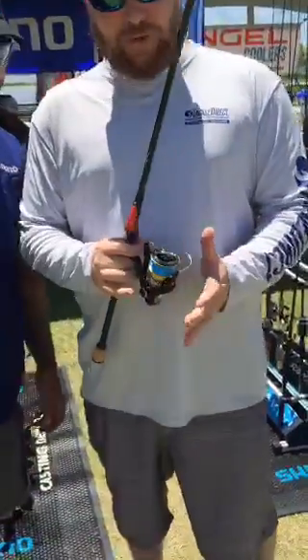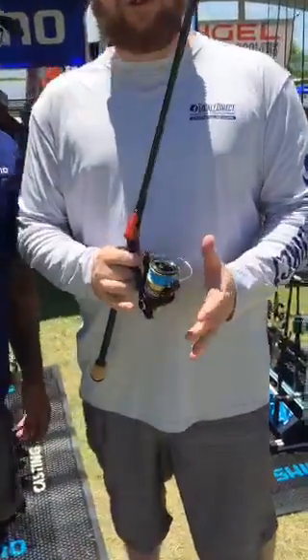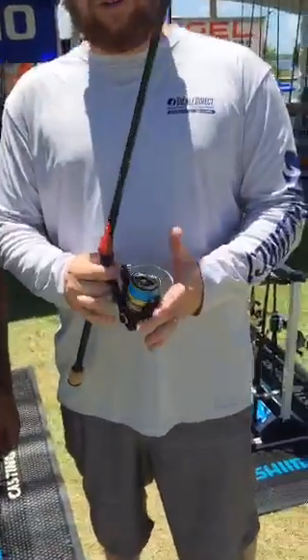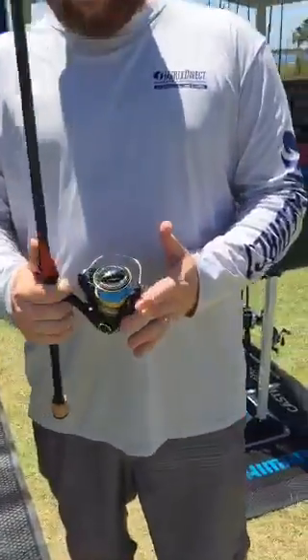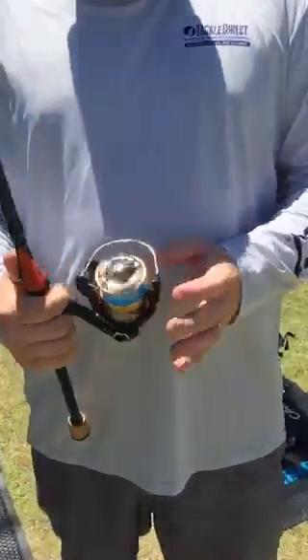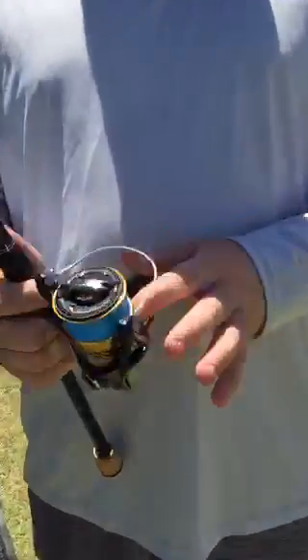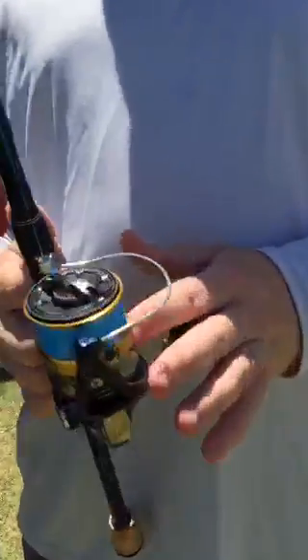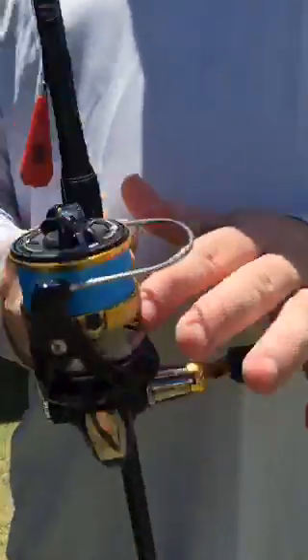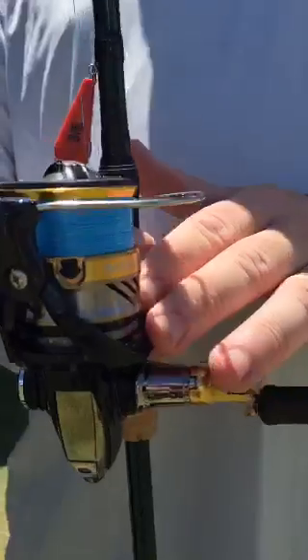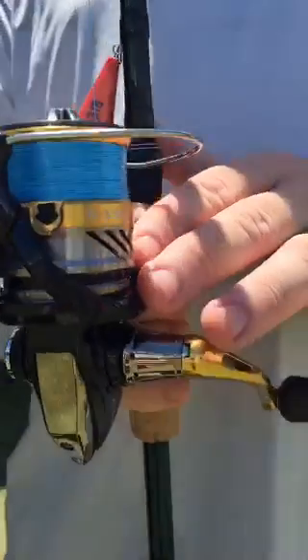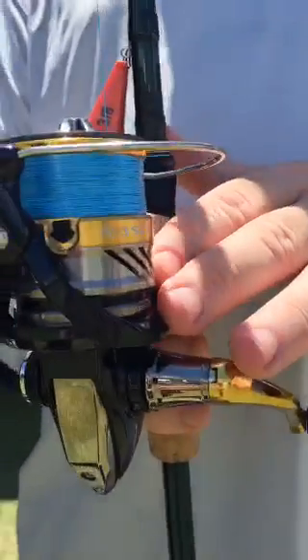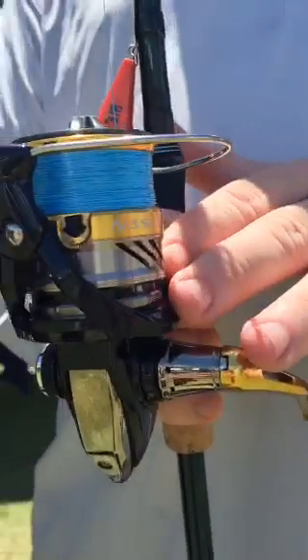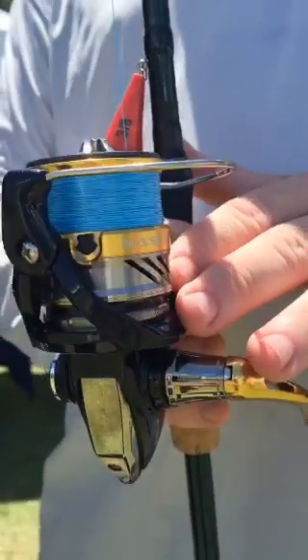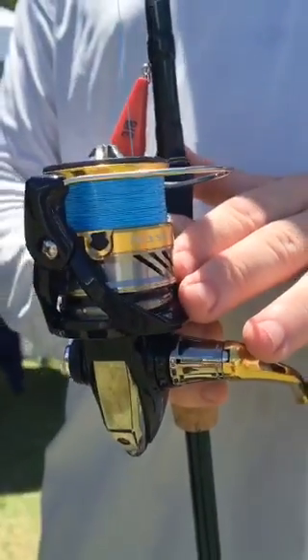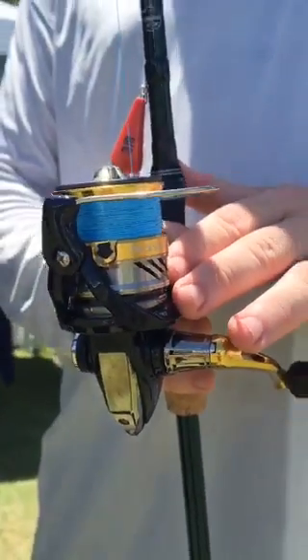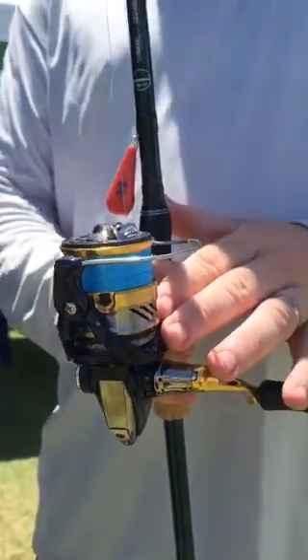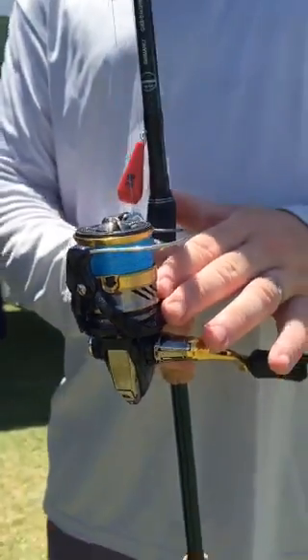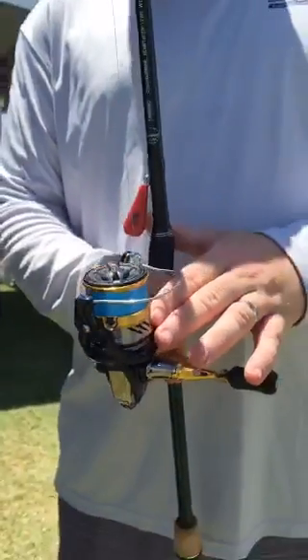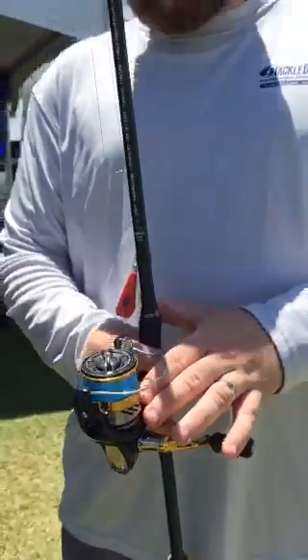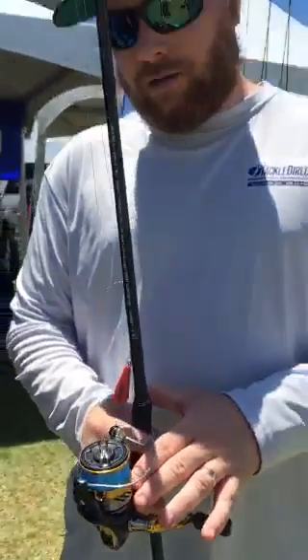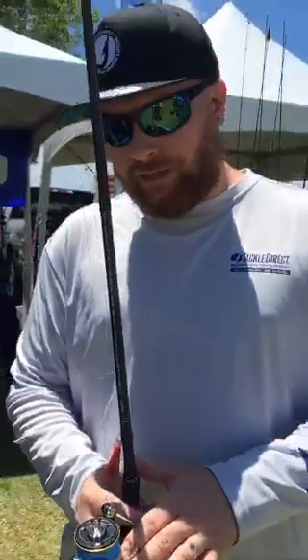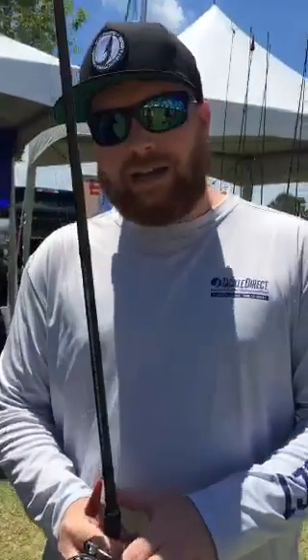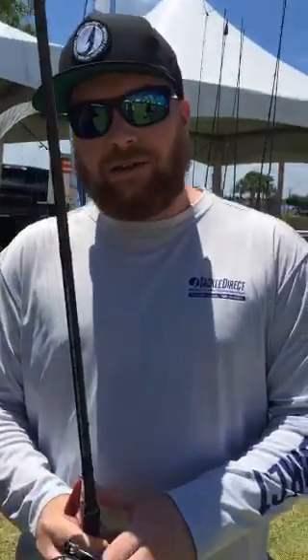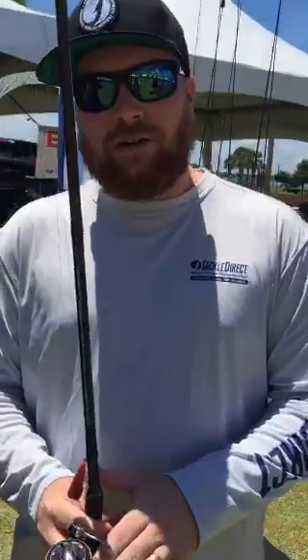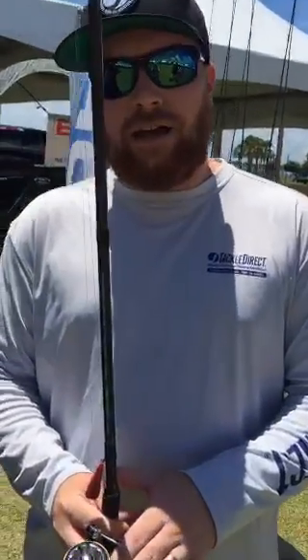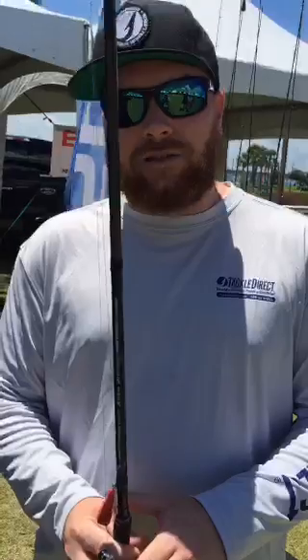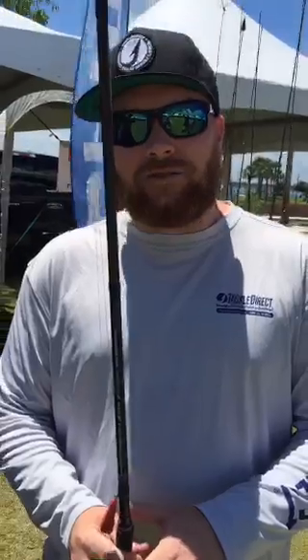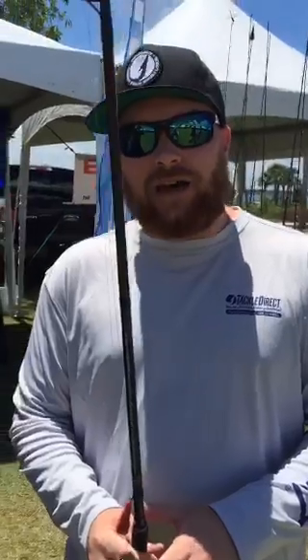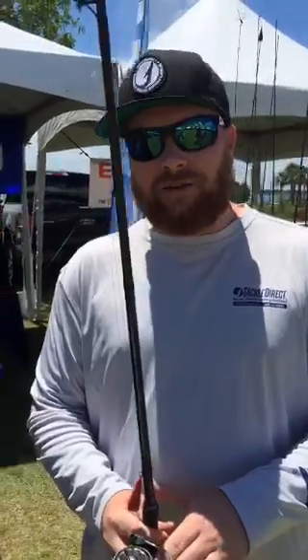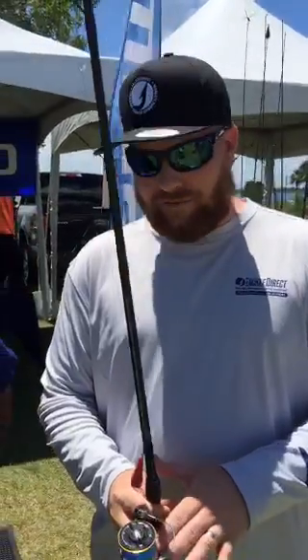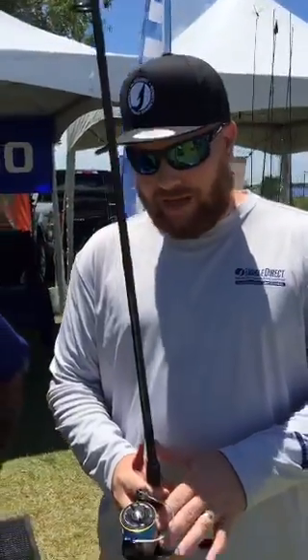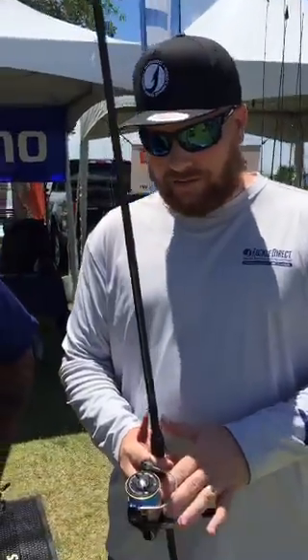We have new reels here. This is the Shimano Nasky, which is debuting here at iCast this week. It's $99 to $109, depending on size. It's going to go up to the $5,000 size.